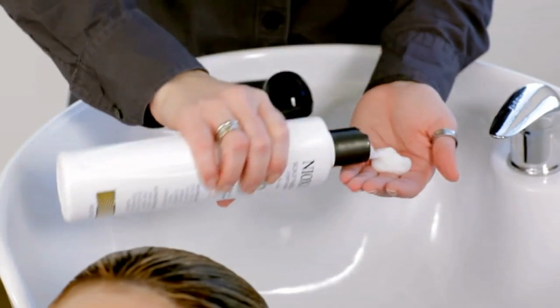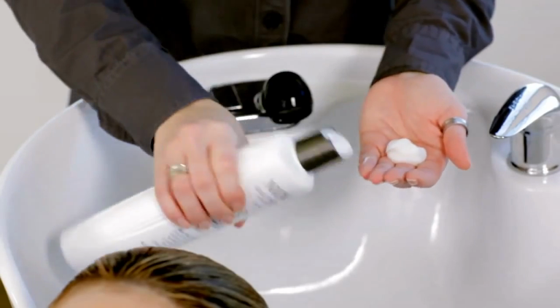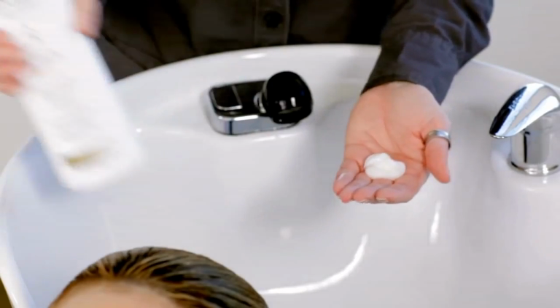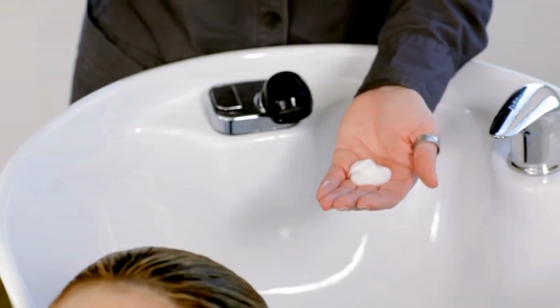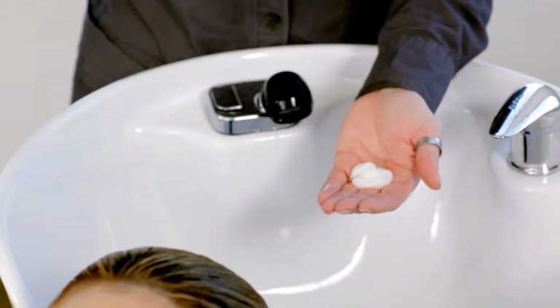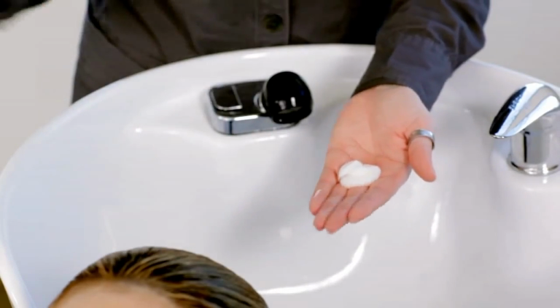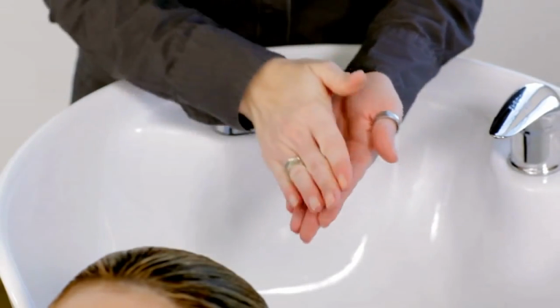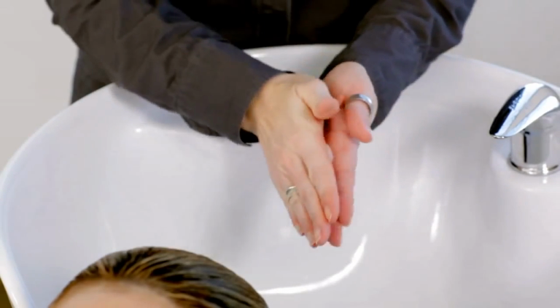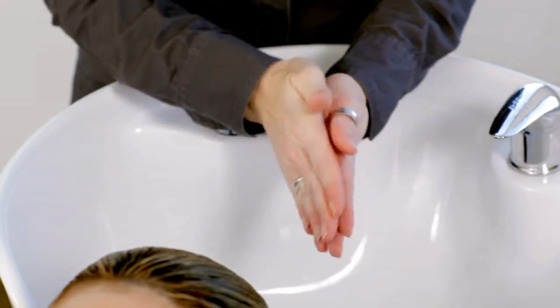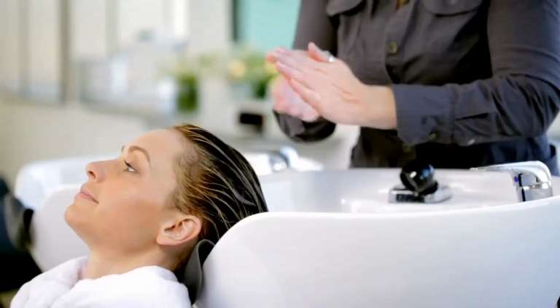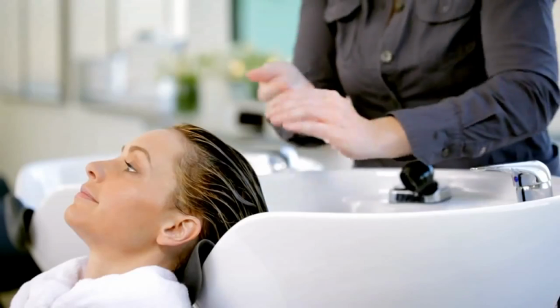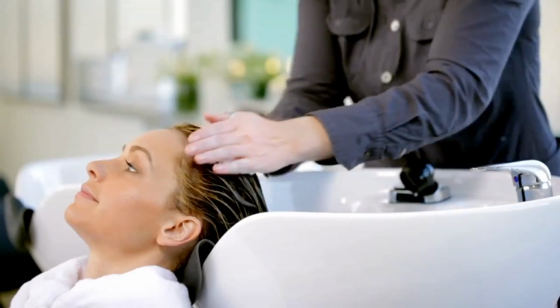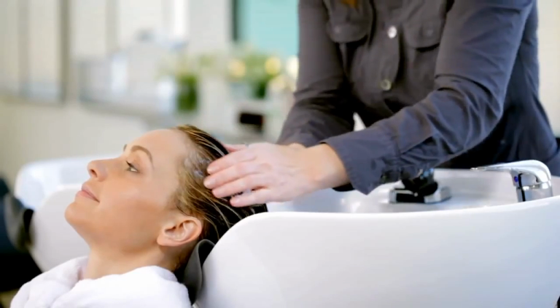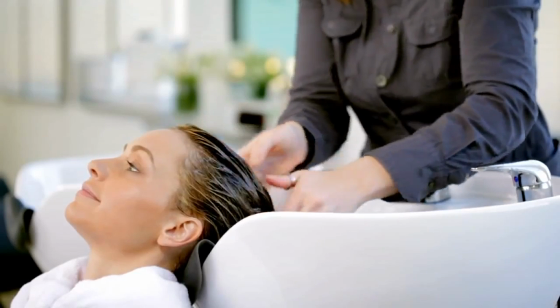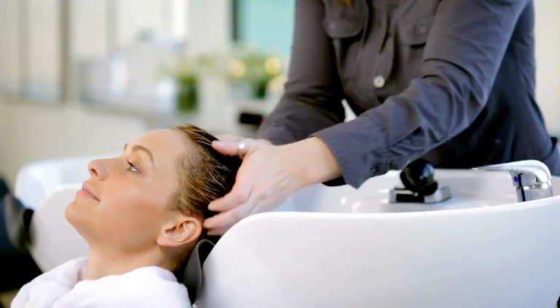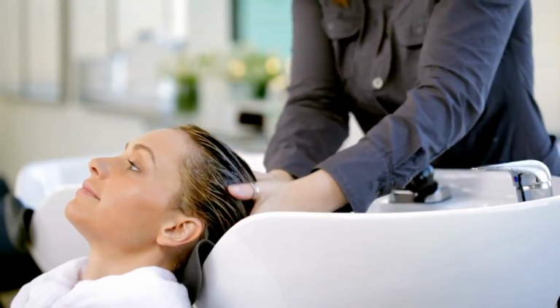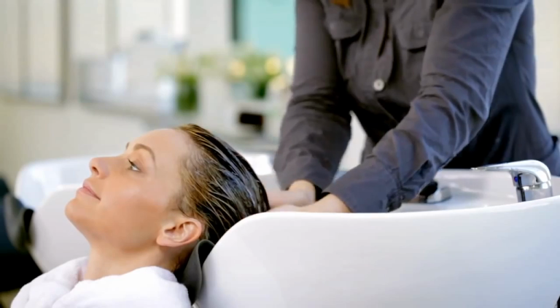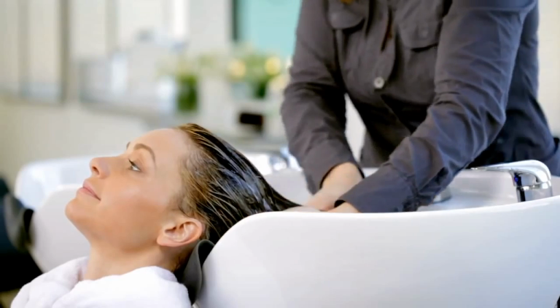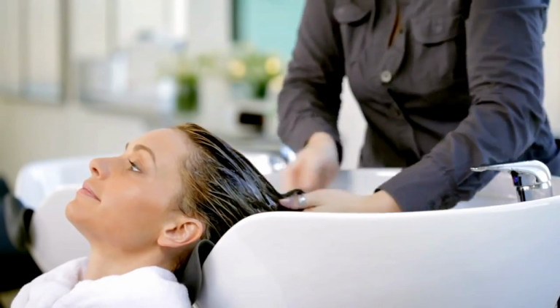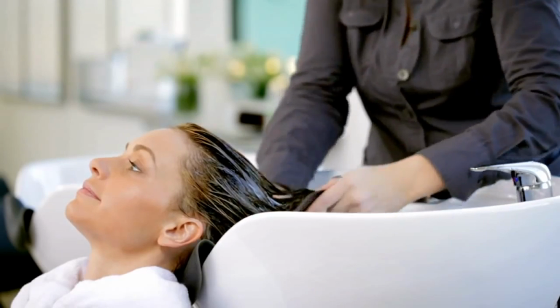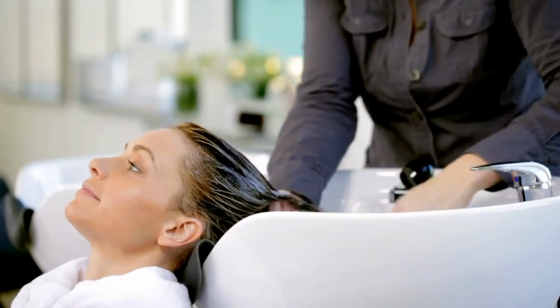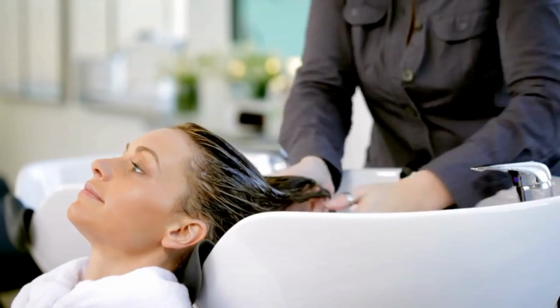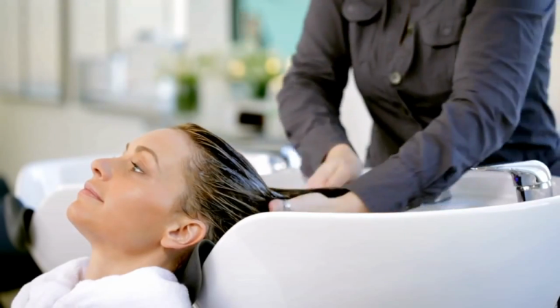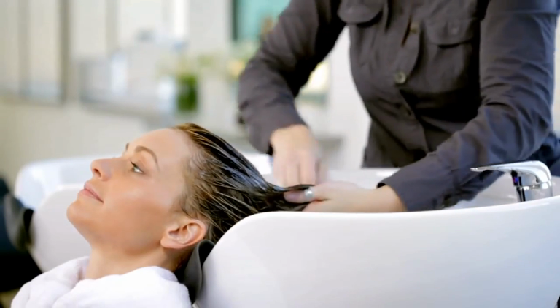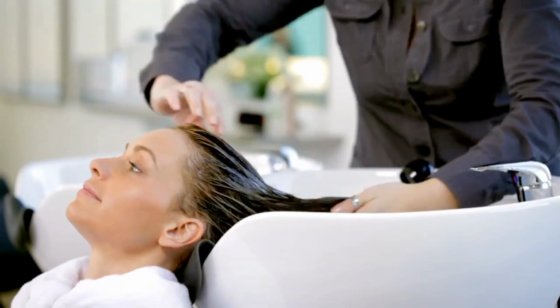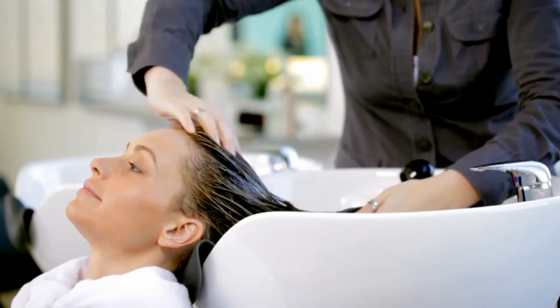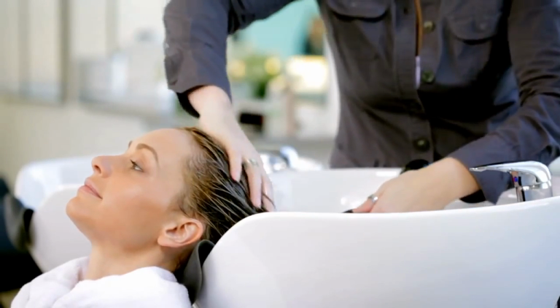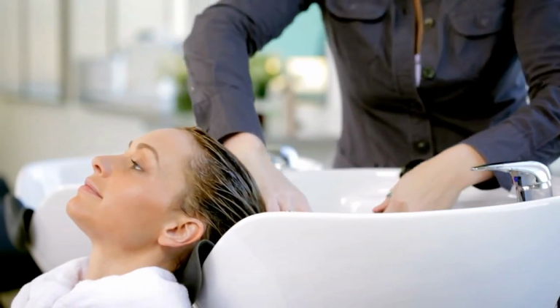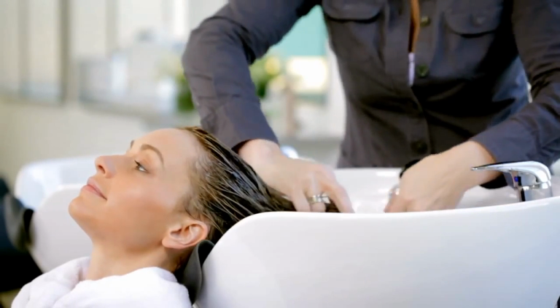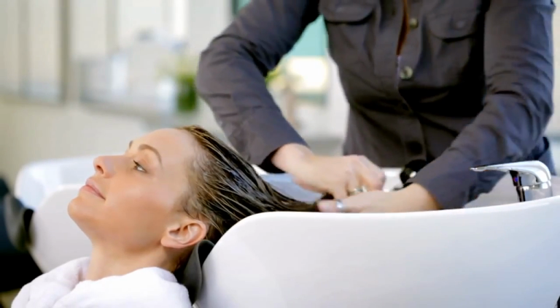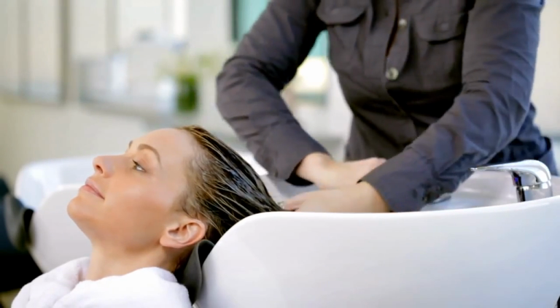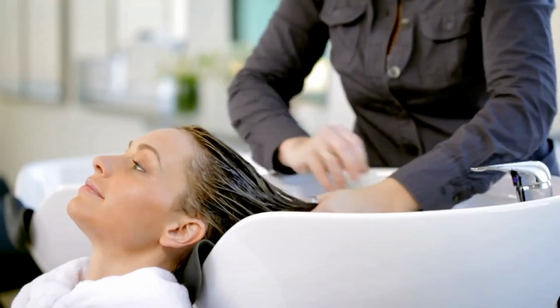Take enough to coat your hair from root to tip. Smooth the product into your hair, working it gently through the lengths and ends, and leave to work for at least a minute.